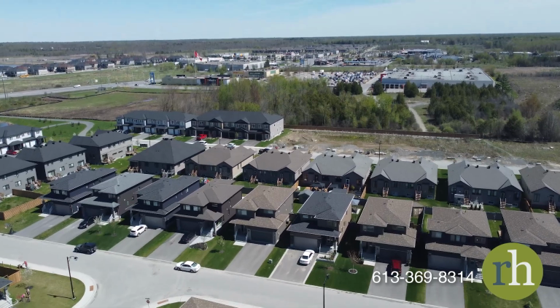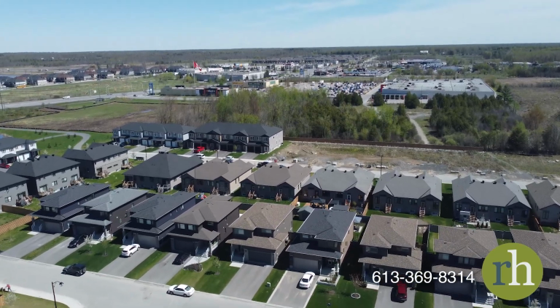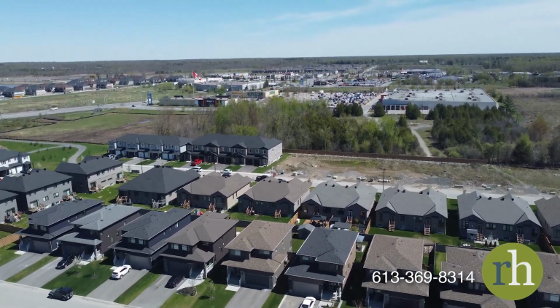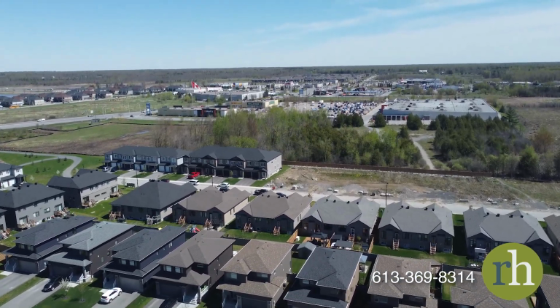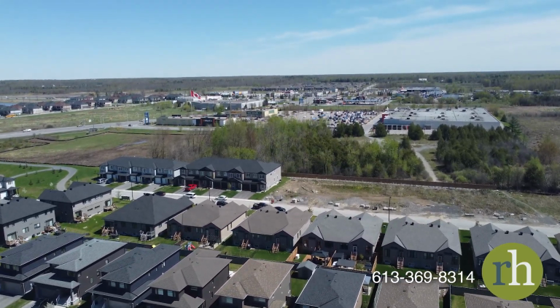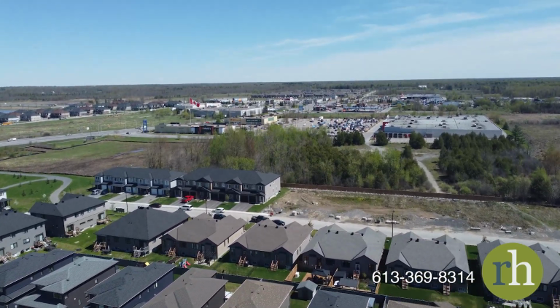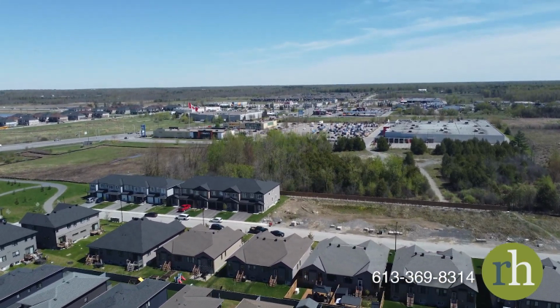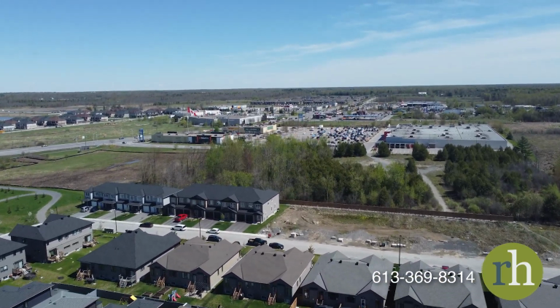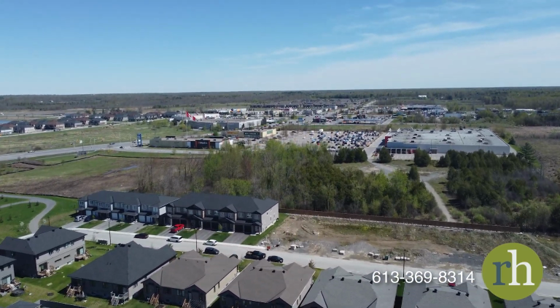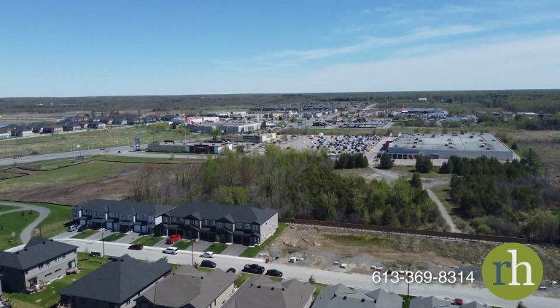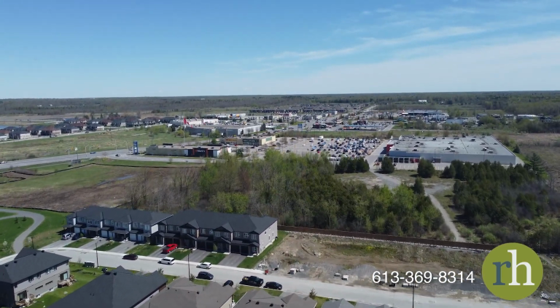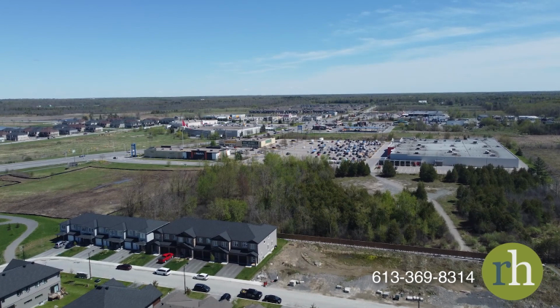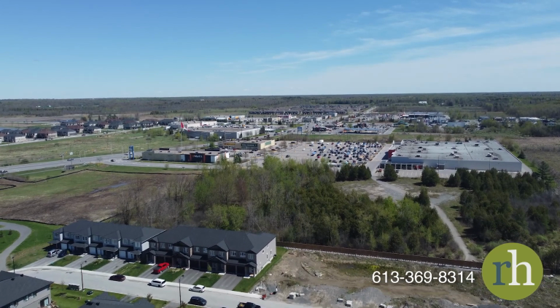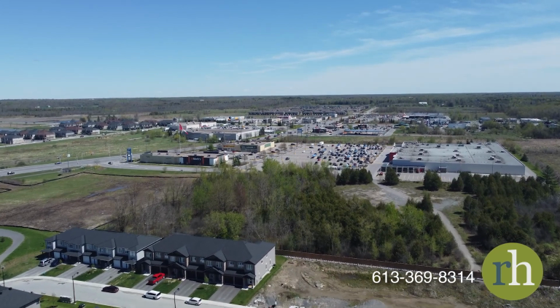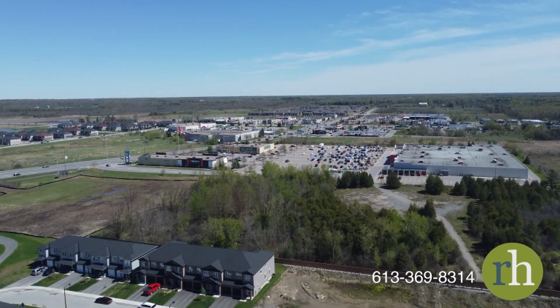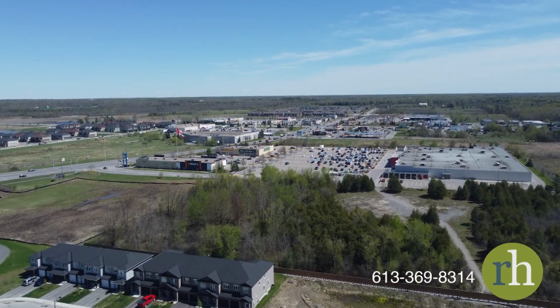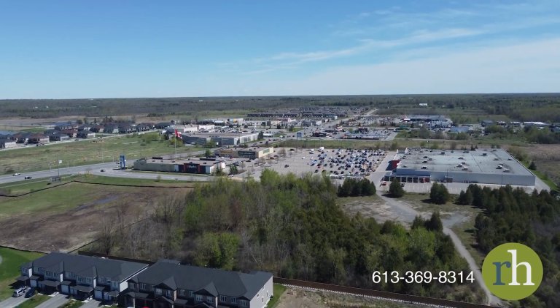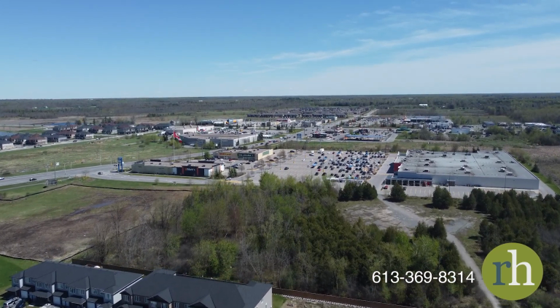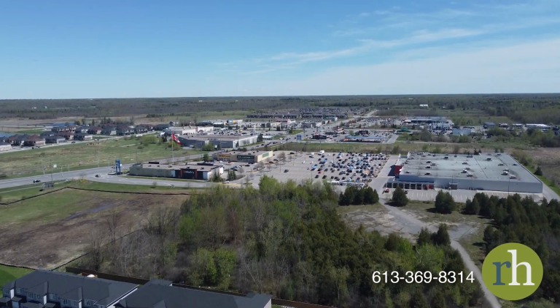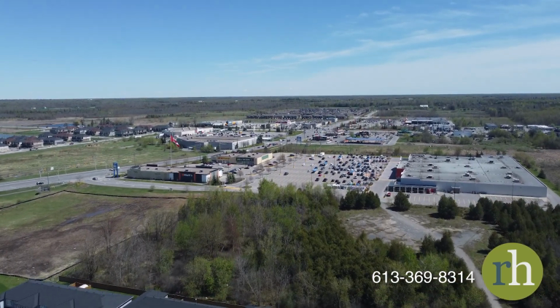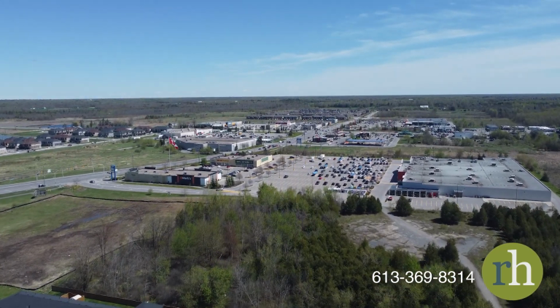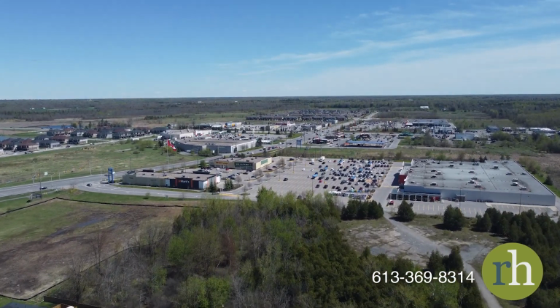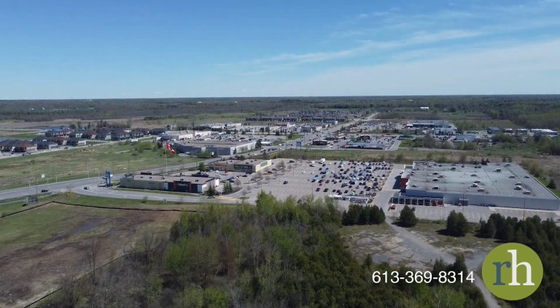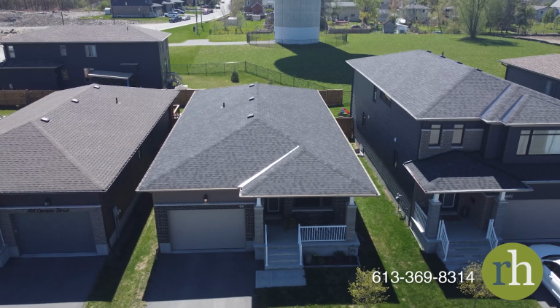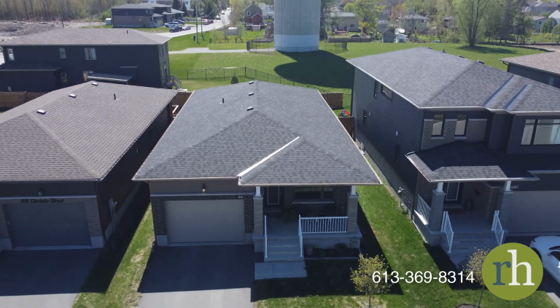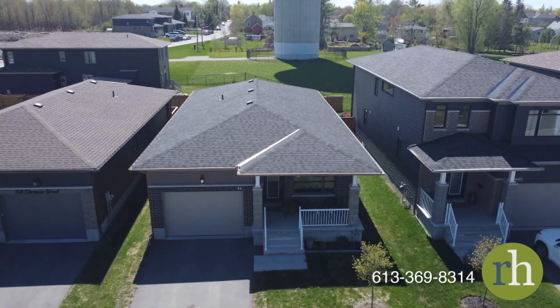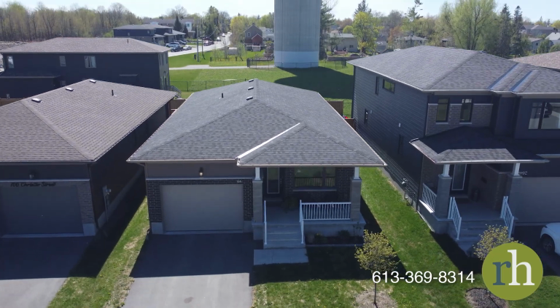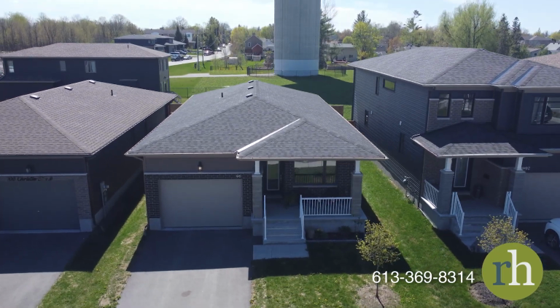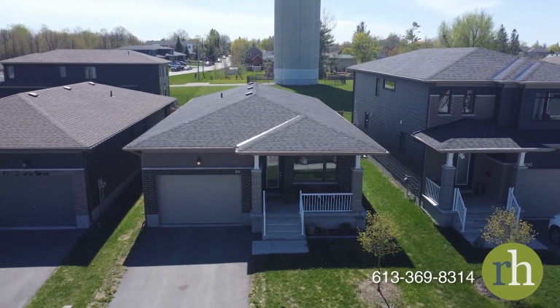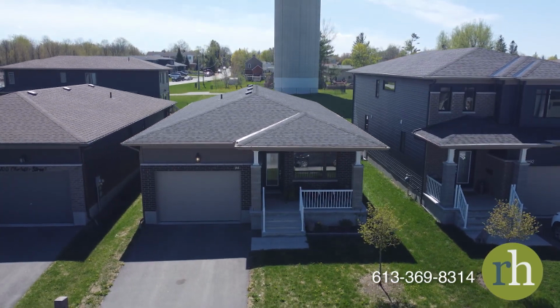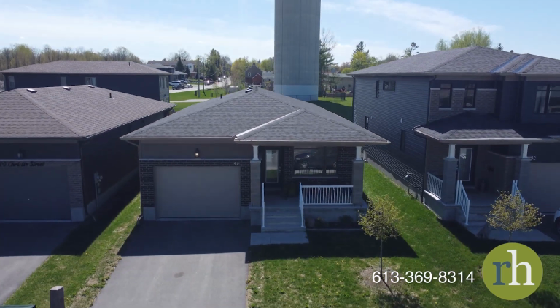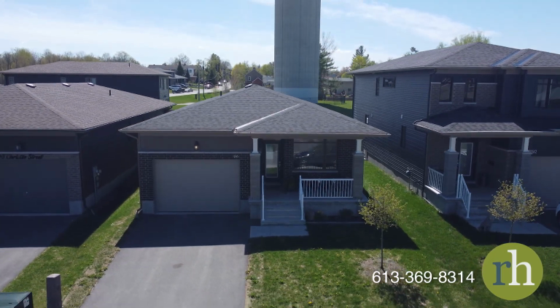Coleman Central offers the best of both worlds: the tranquility of suburban life and the convenience of urban amenities. Its proximity to the Trans-Canada Highway guarantees a seamless and efficient commute to Ottawa. Come and see what life has to offer at 96 Christie Street and book a showing today.